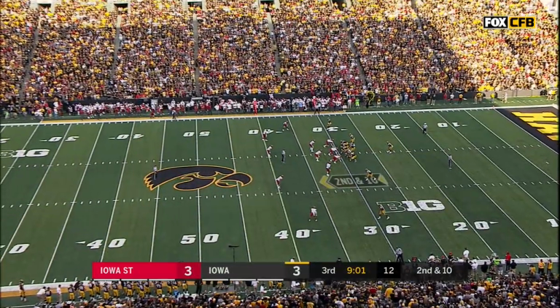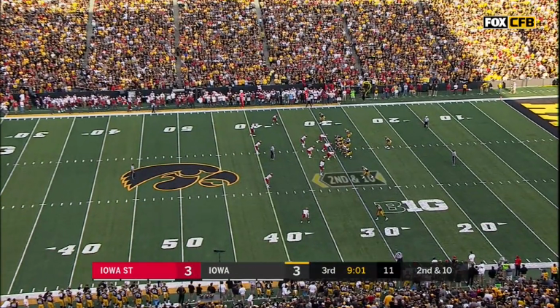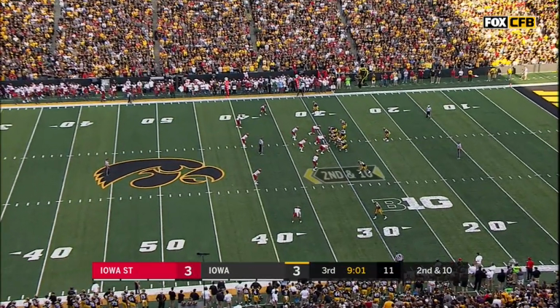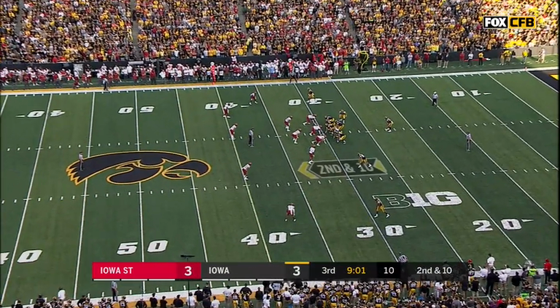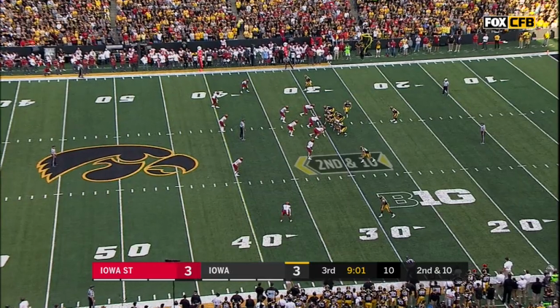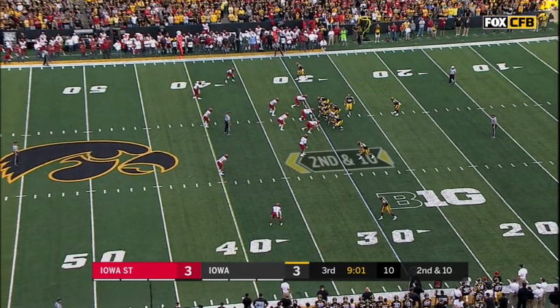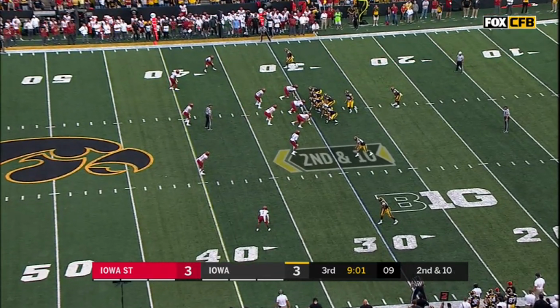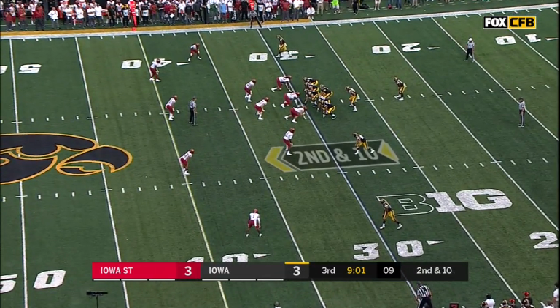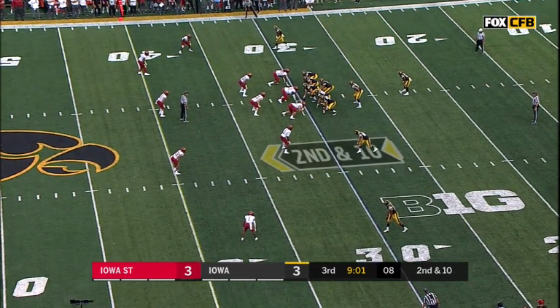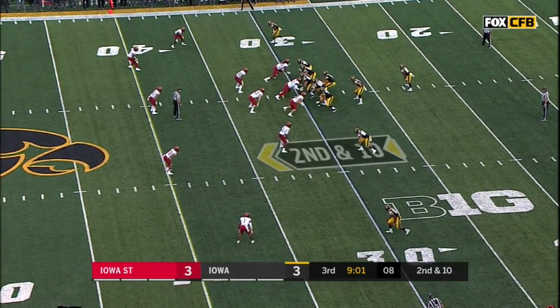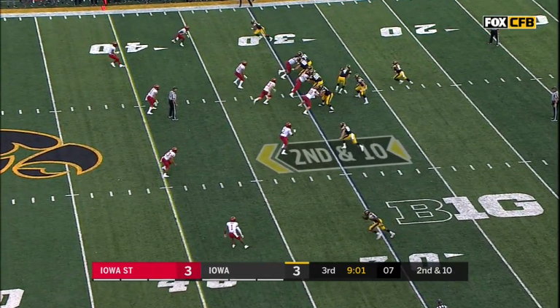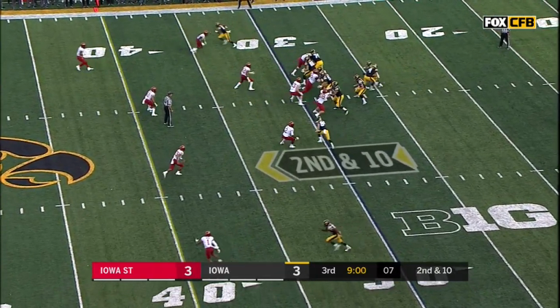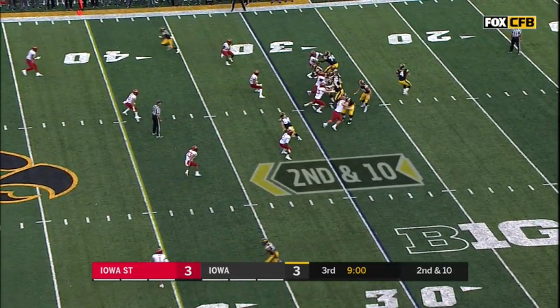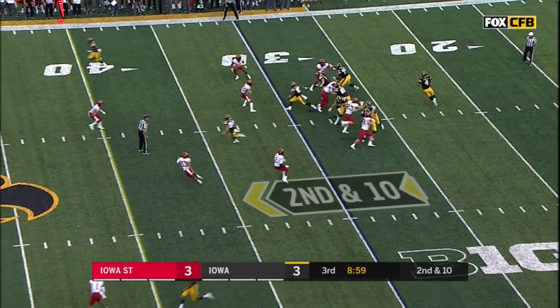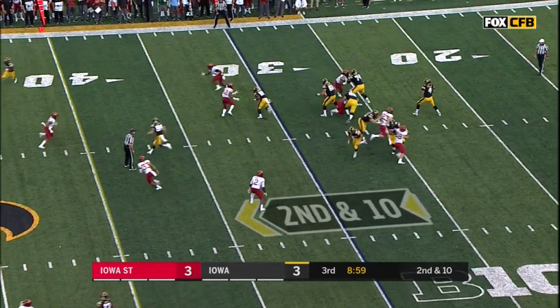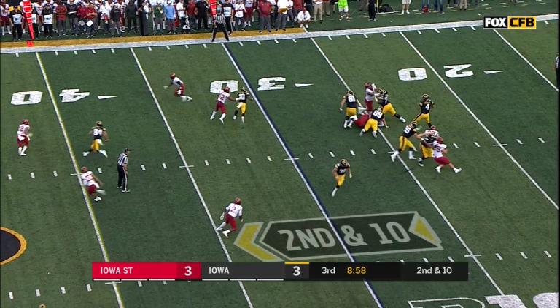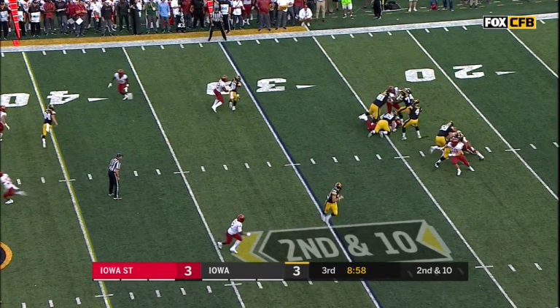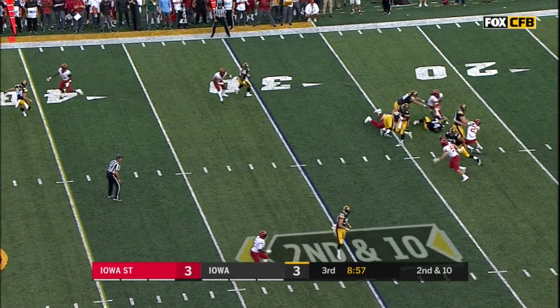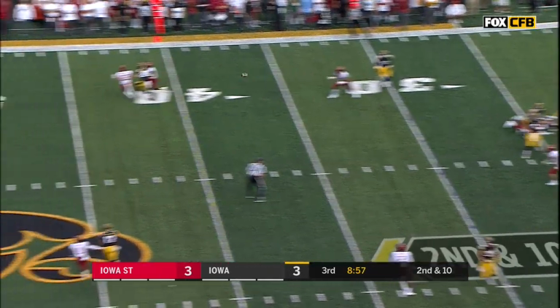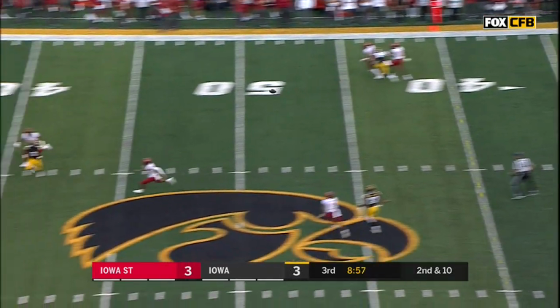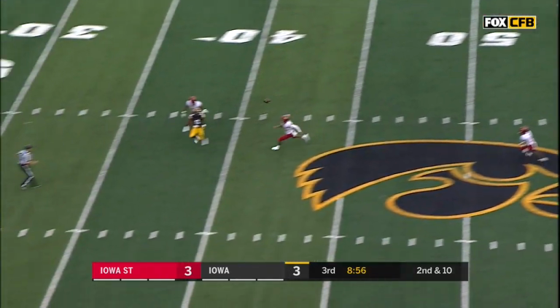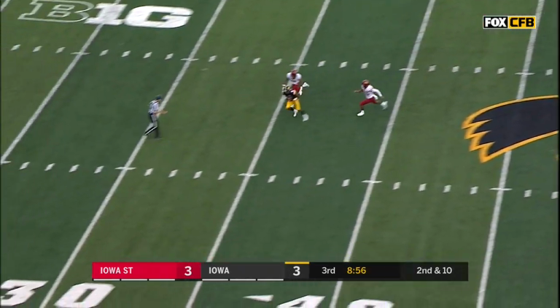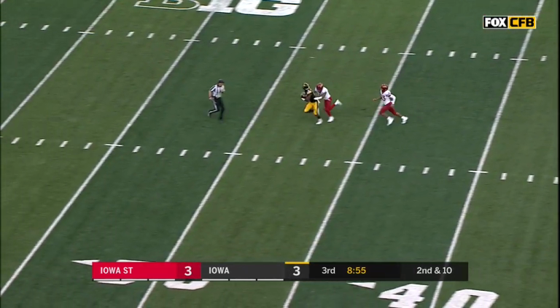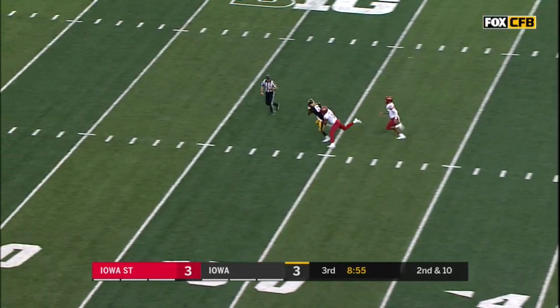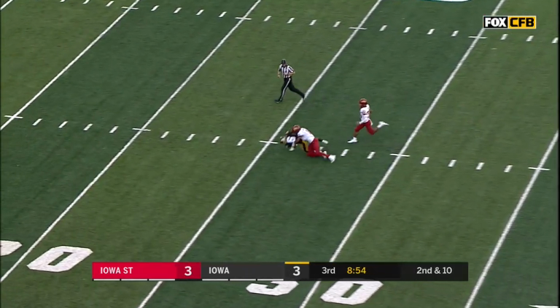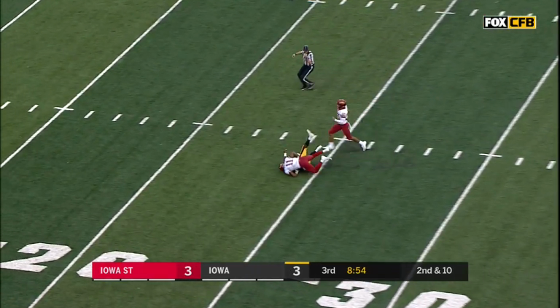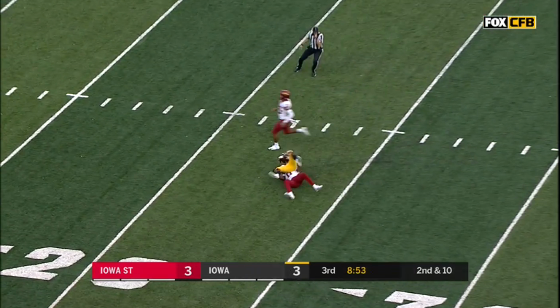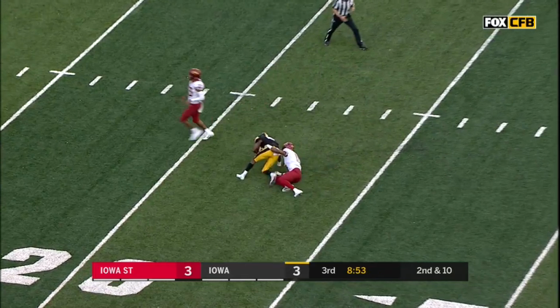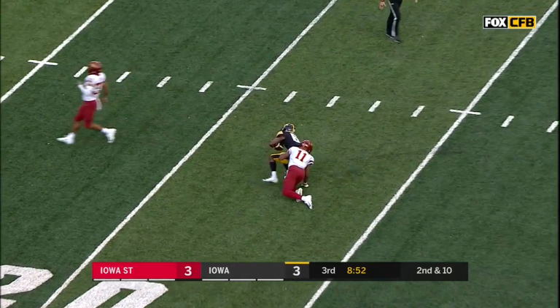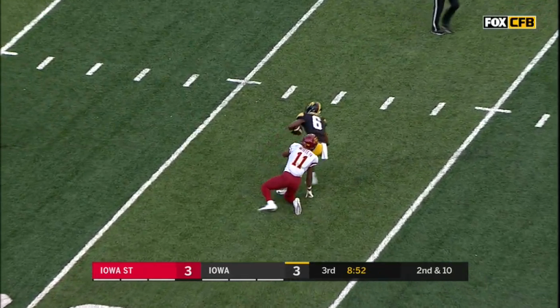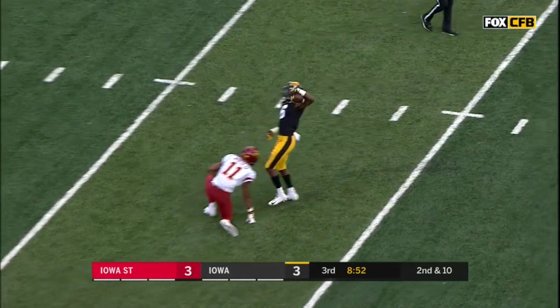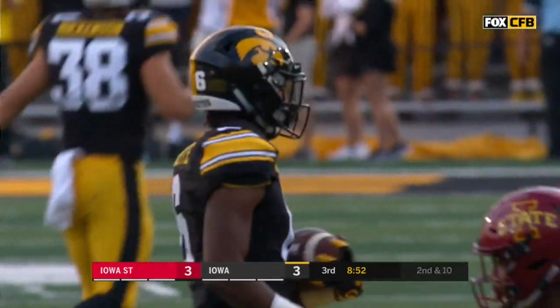Great settings for college football — intimate, the crowd is right on top of you. Sort of a college football version of Wrigley Field. Stanley over the middle — and here's Smith-Marset, how do you do?